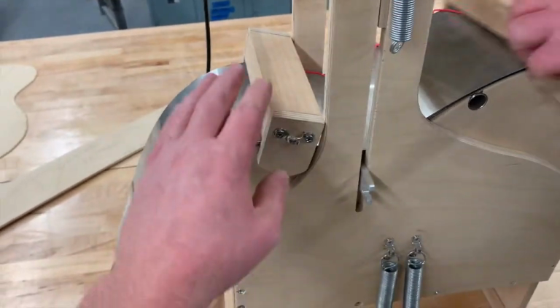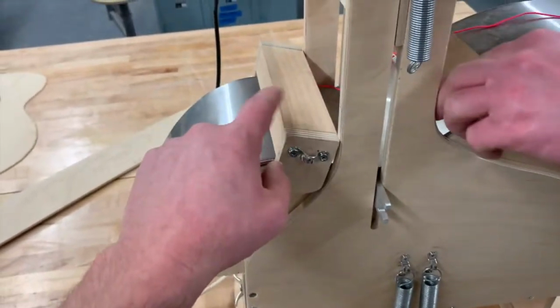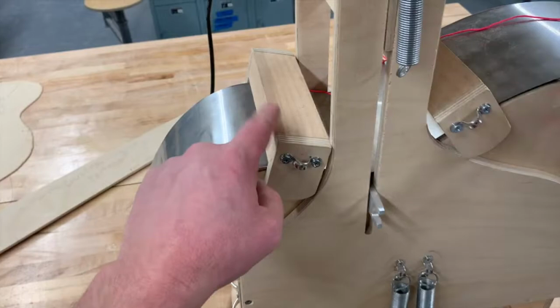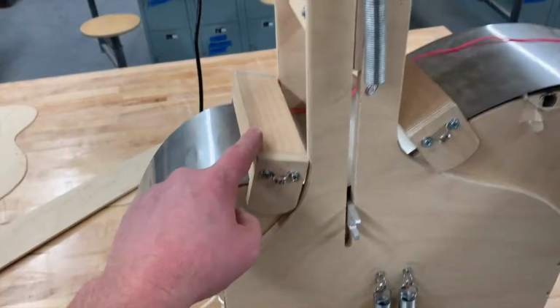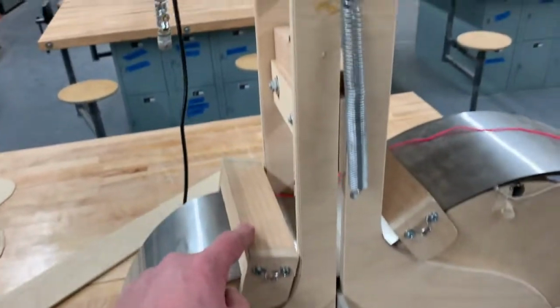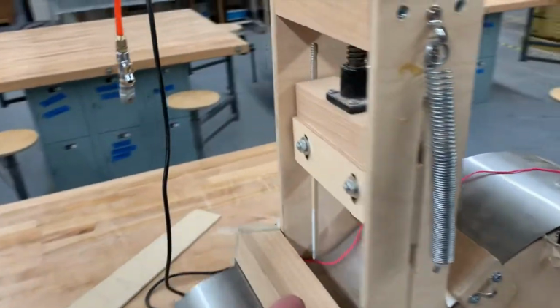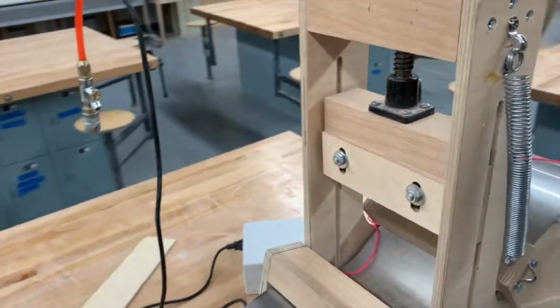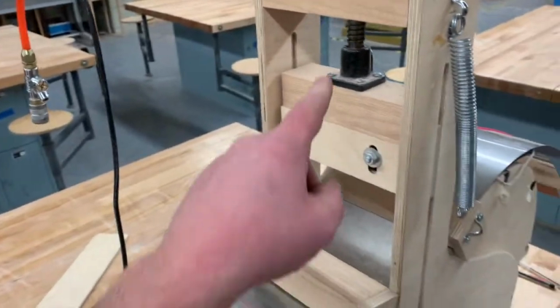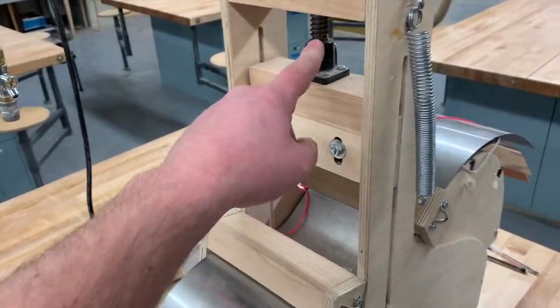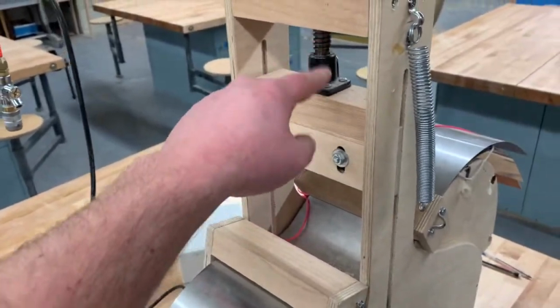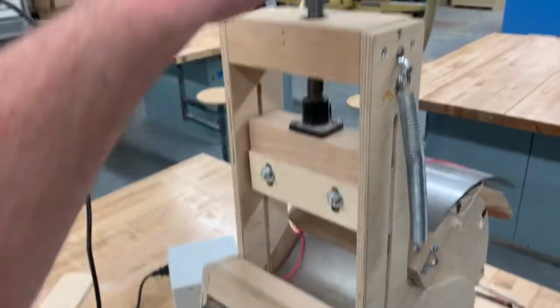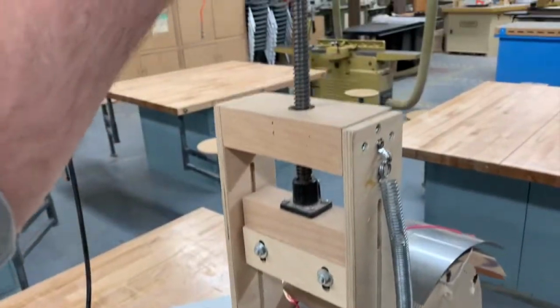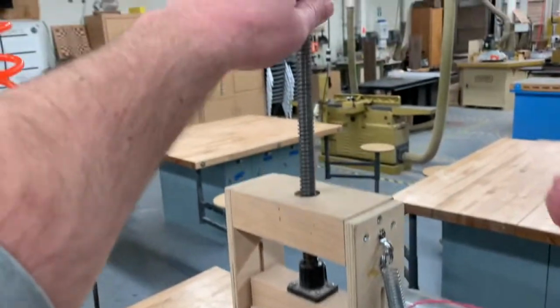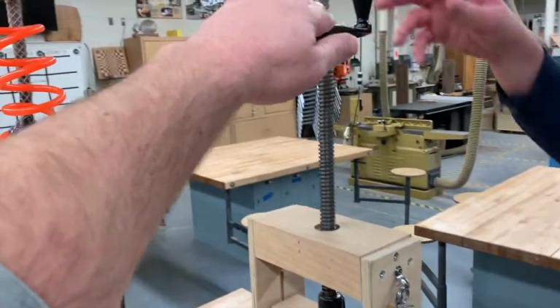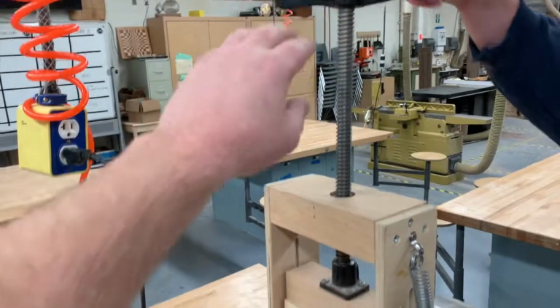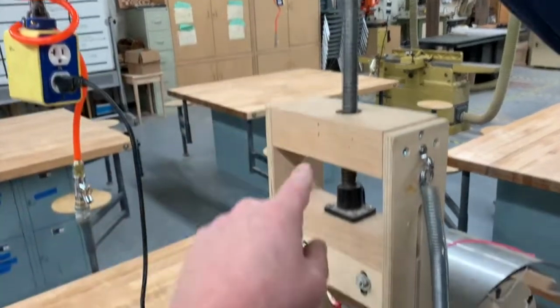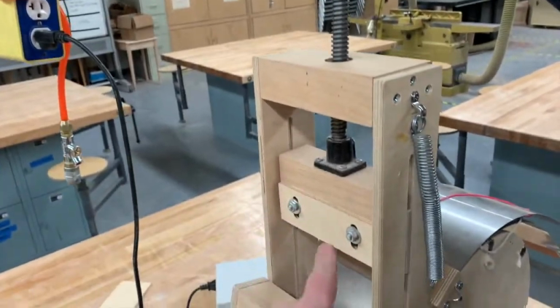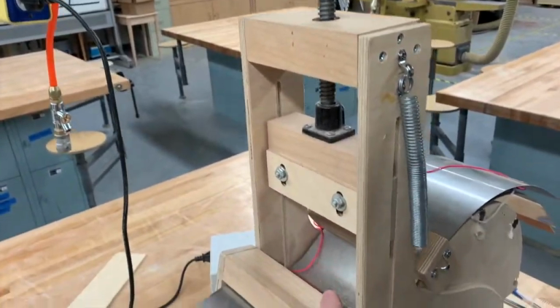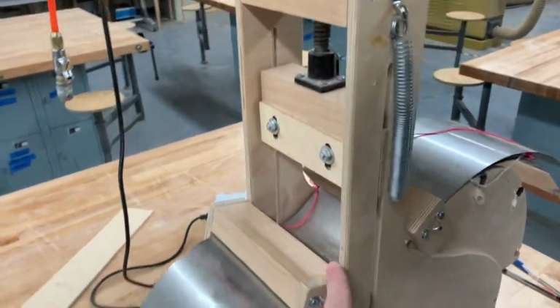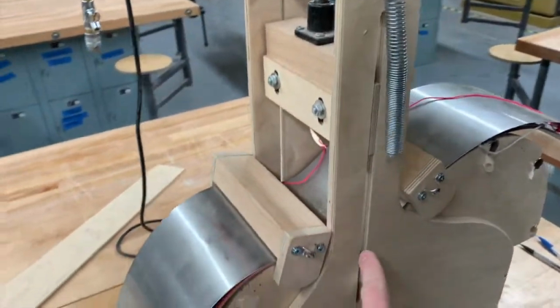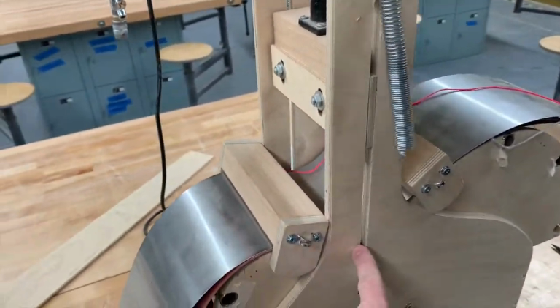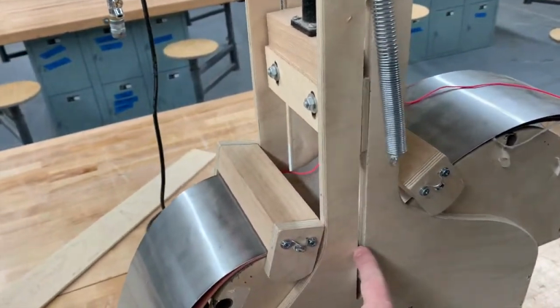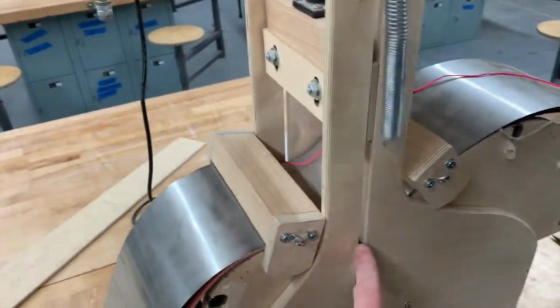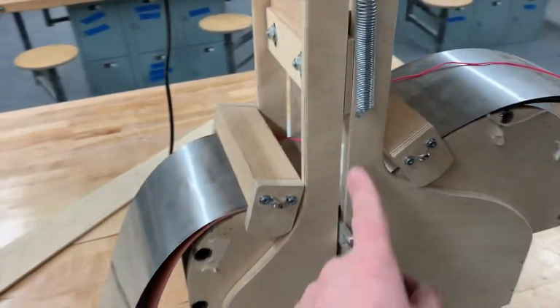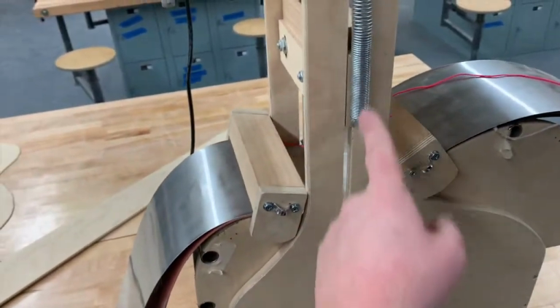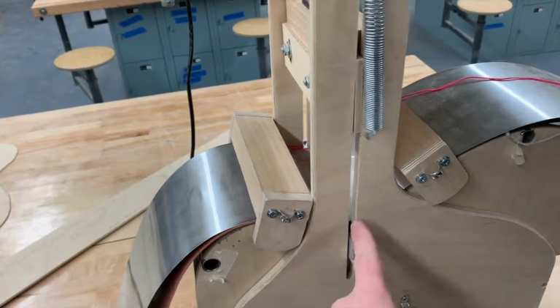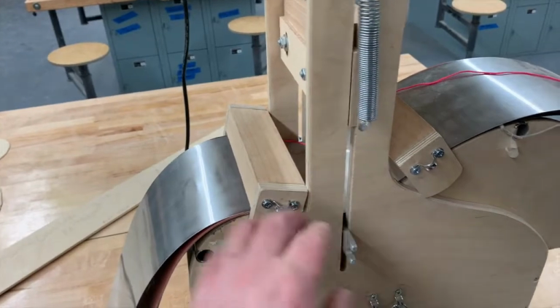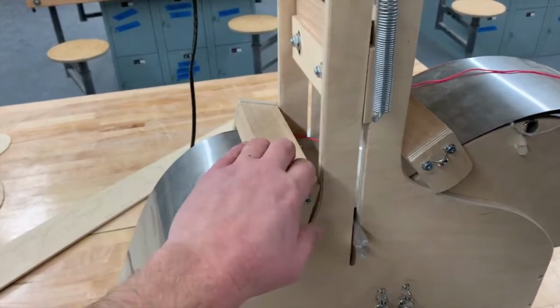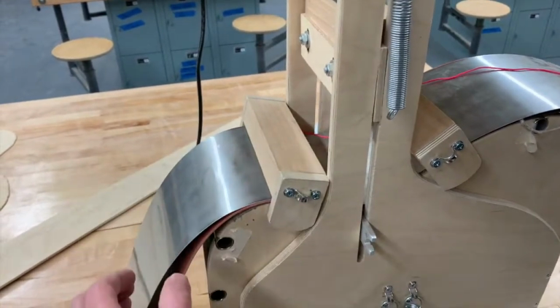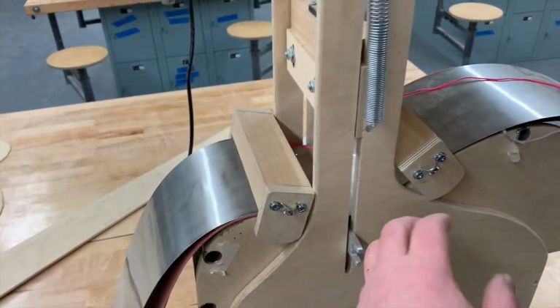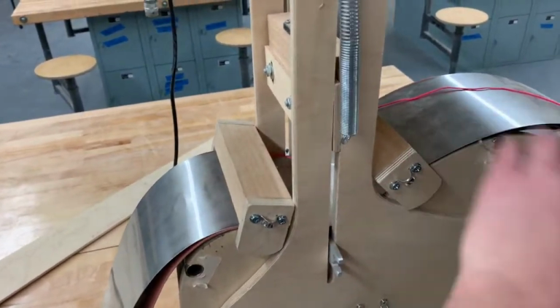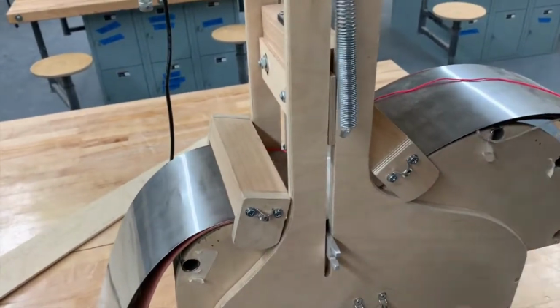Before we pull these down, the very first thing to do is lower this crank all the way down to put the pressure in the middle. Crank down first, then we'll do the side bending.